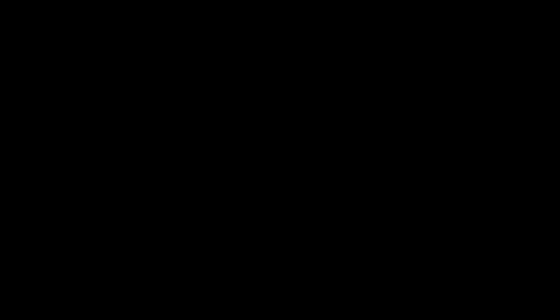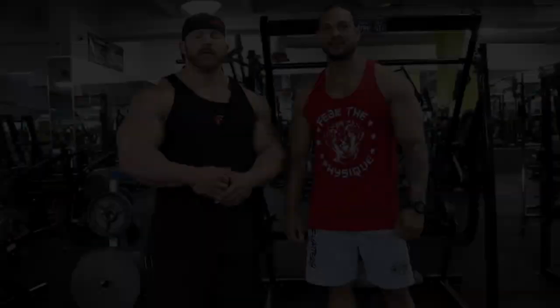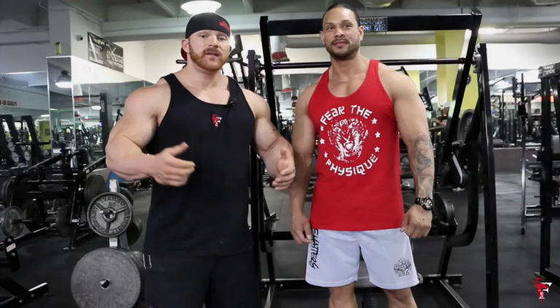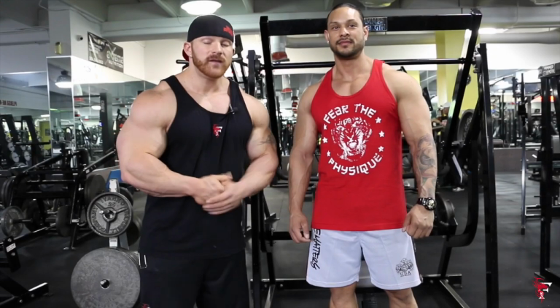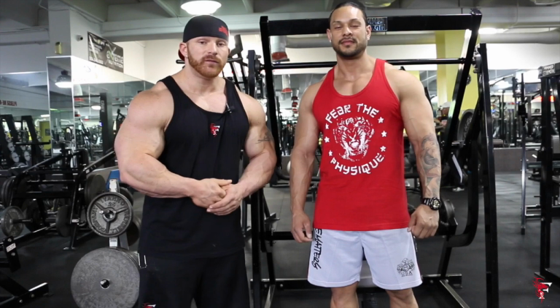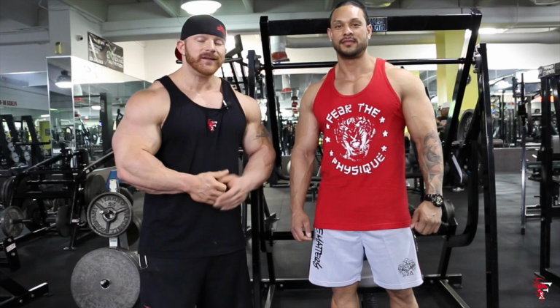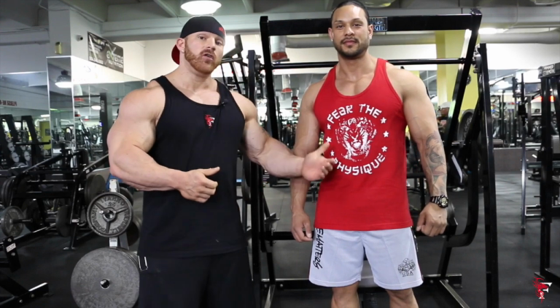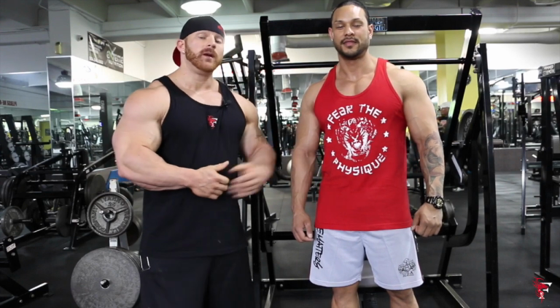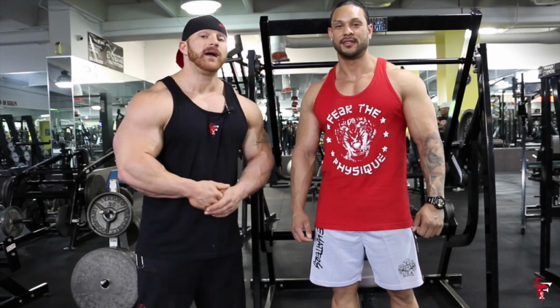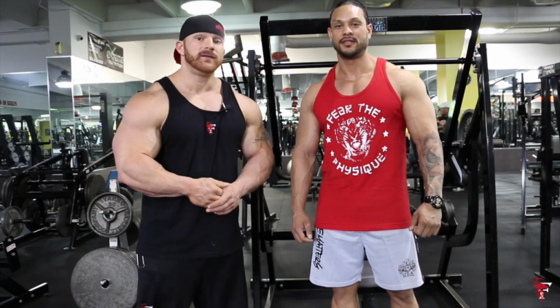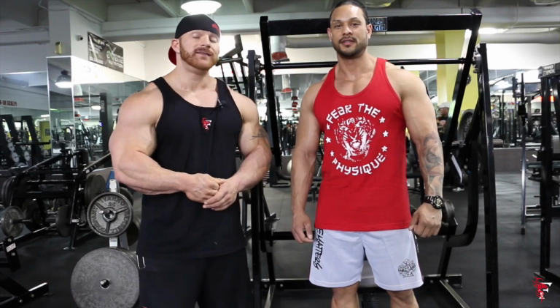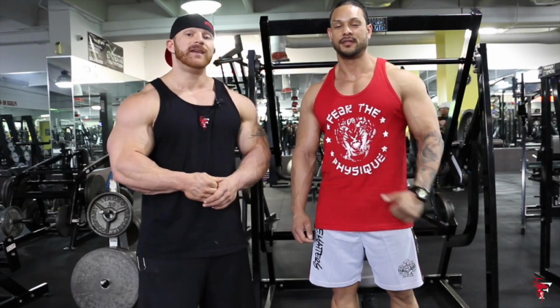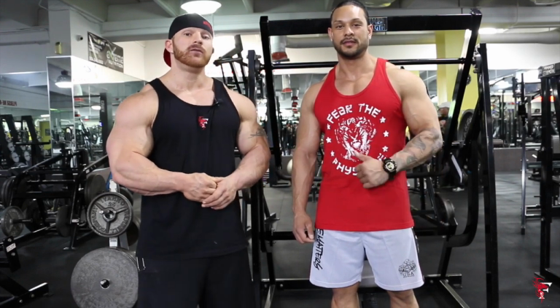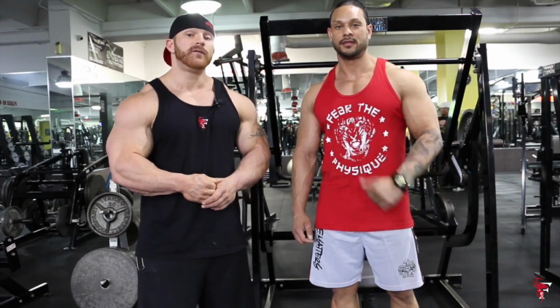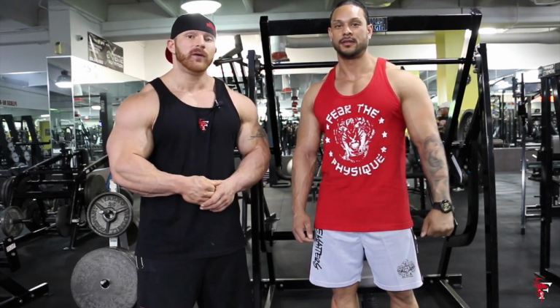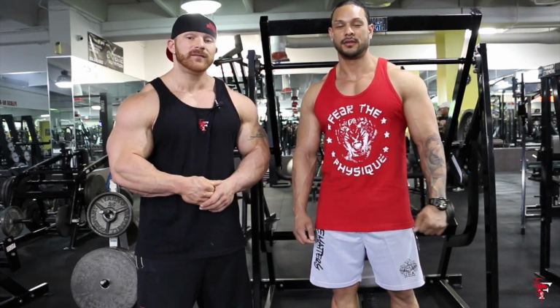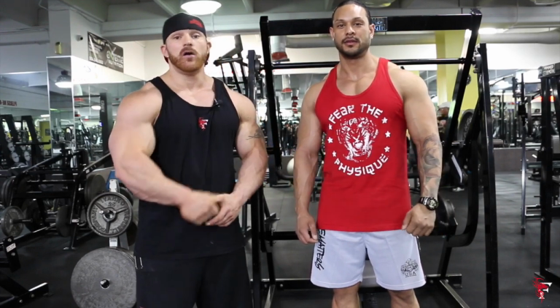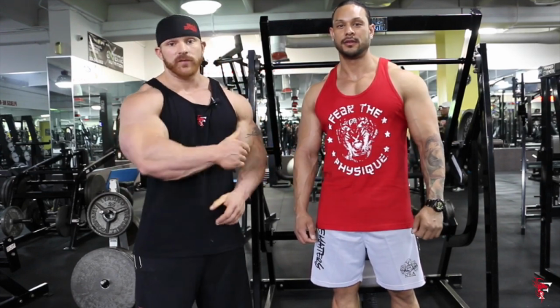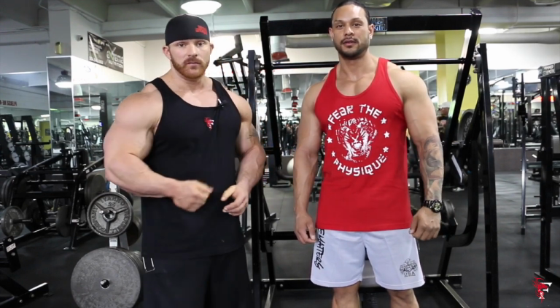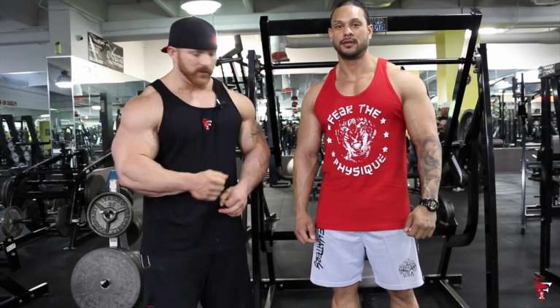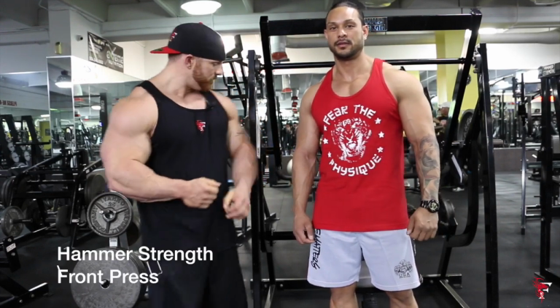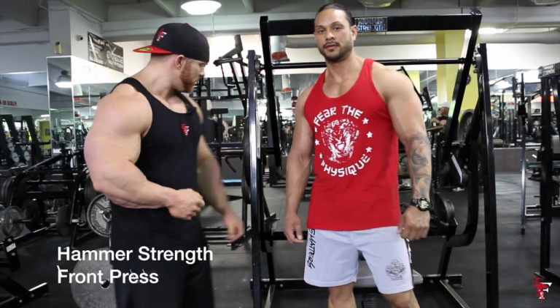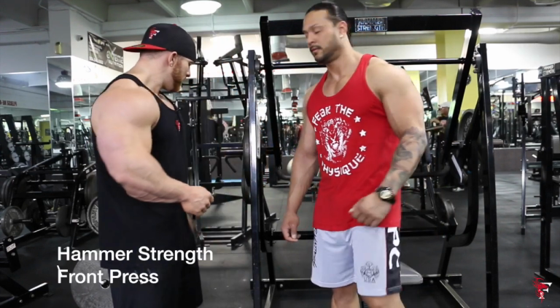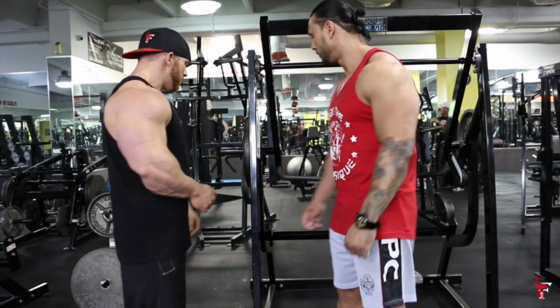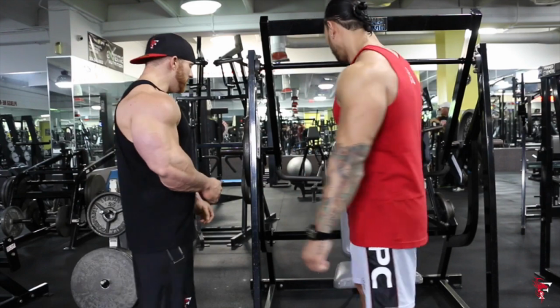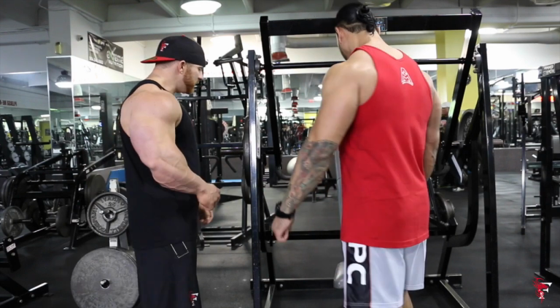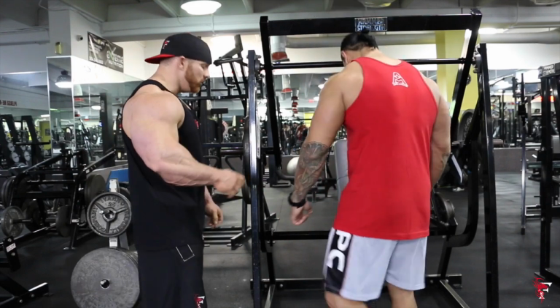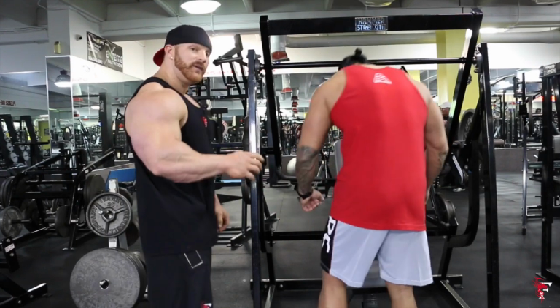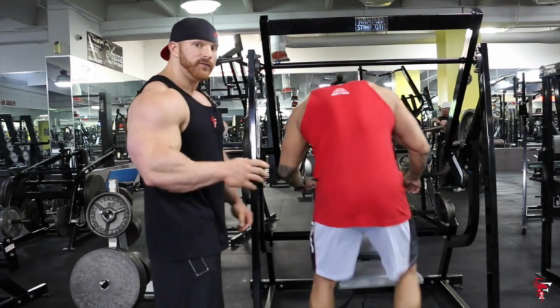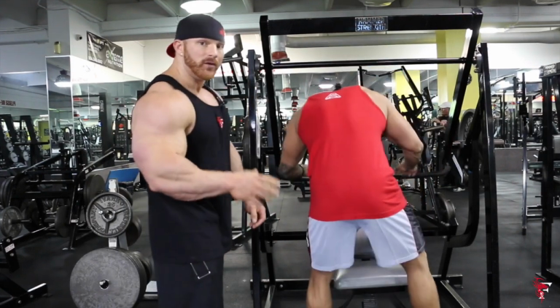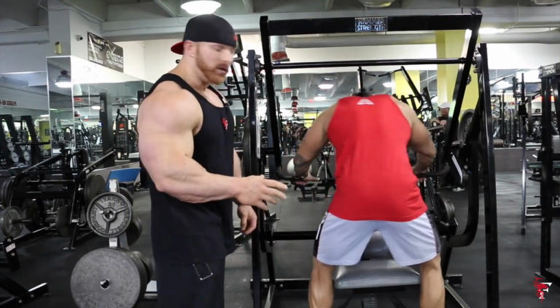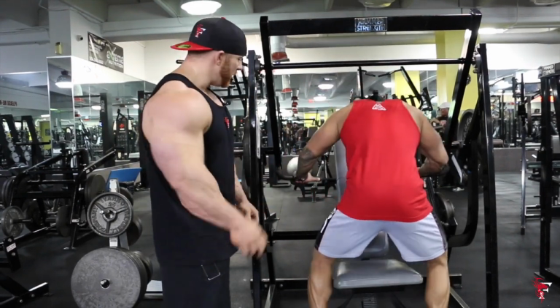It's the 60 Seconds of Flex, joined by Marc Anthony, and today we're going to do a front press on the hammer machine. Marc is going to be facing forward on the pad.